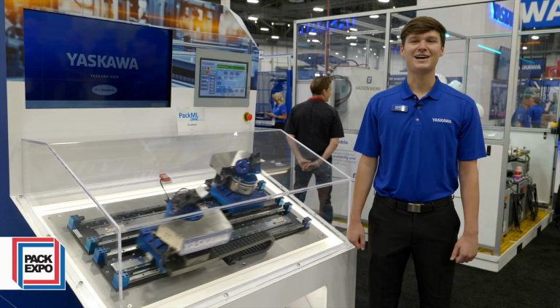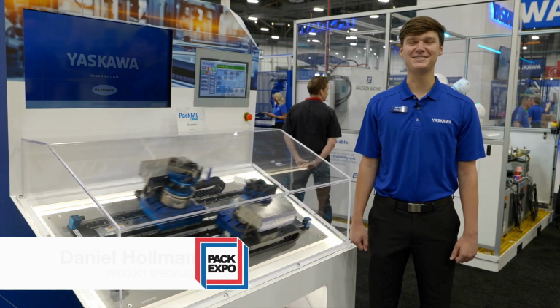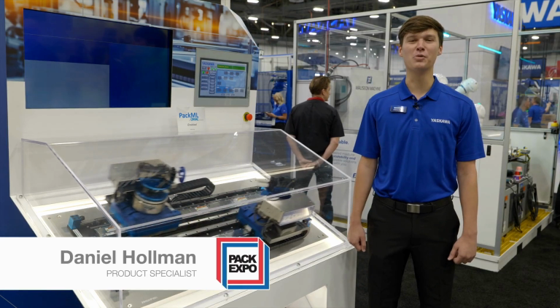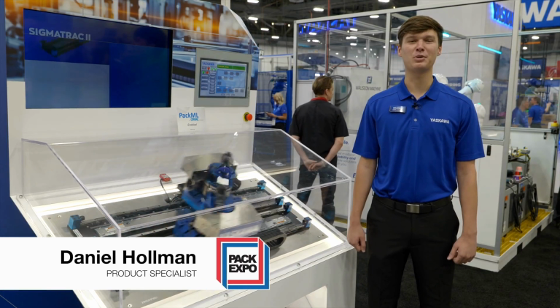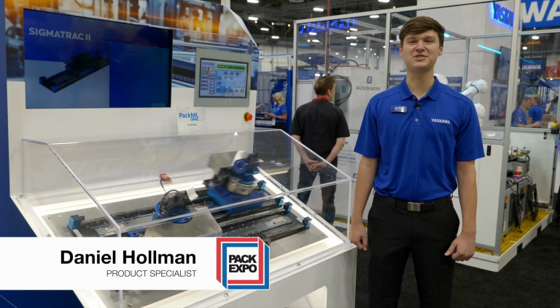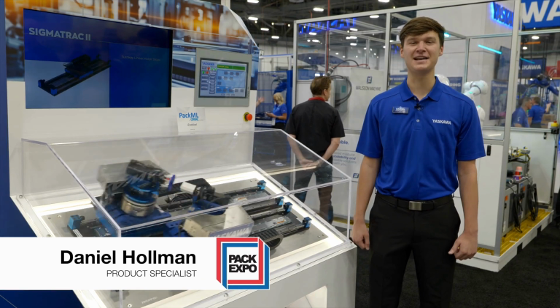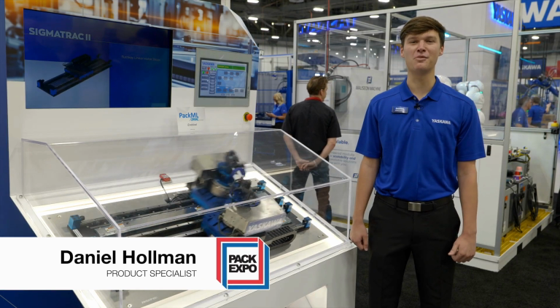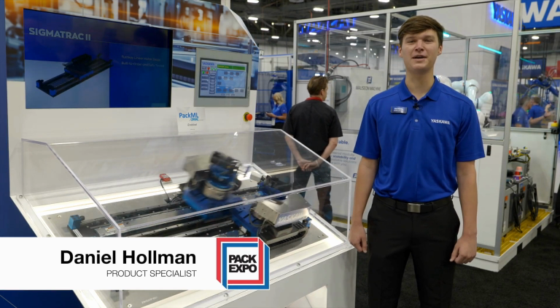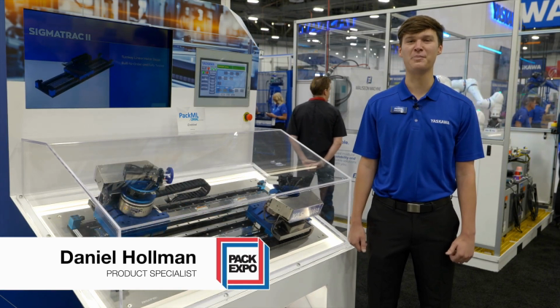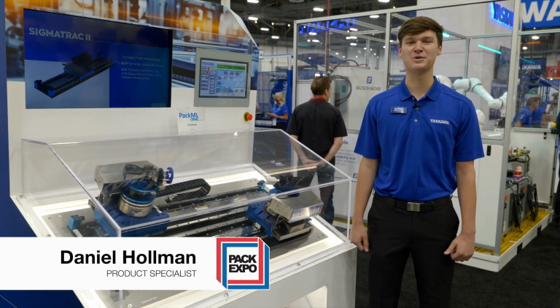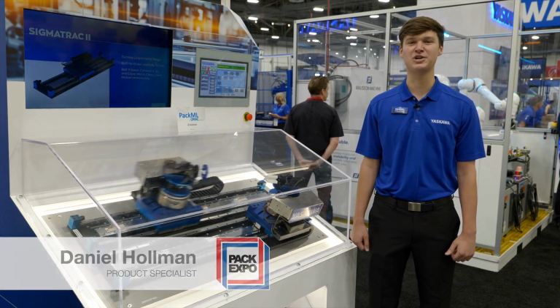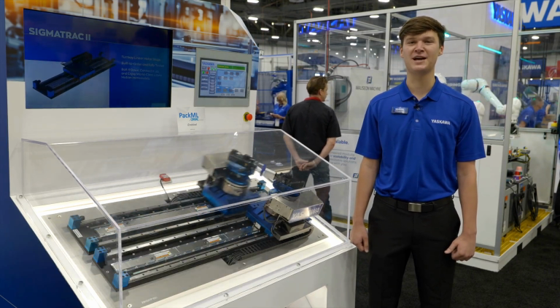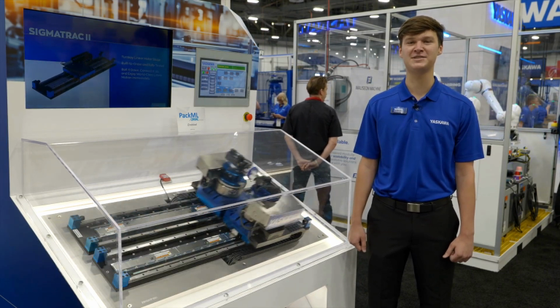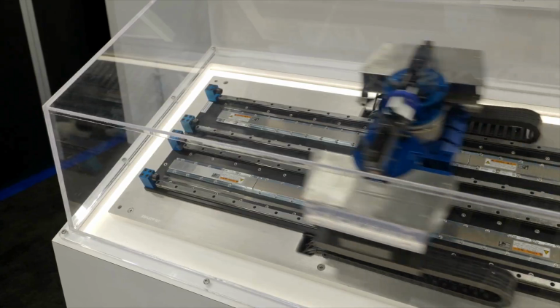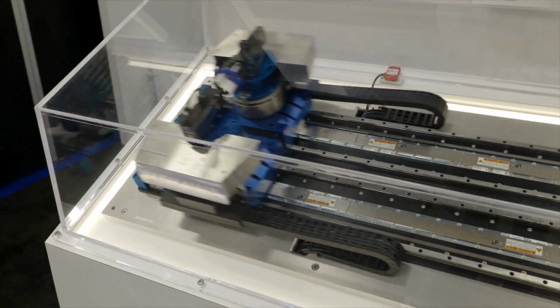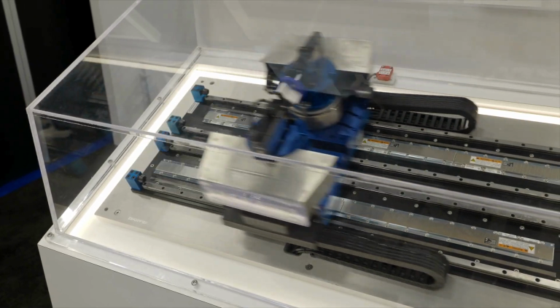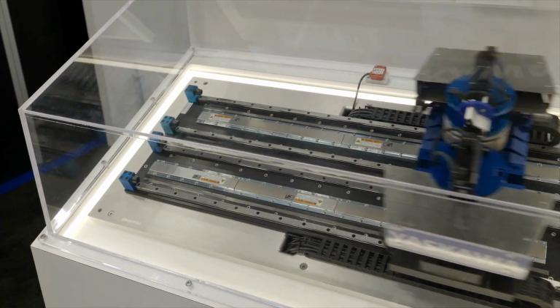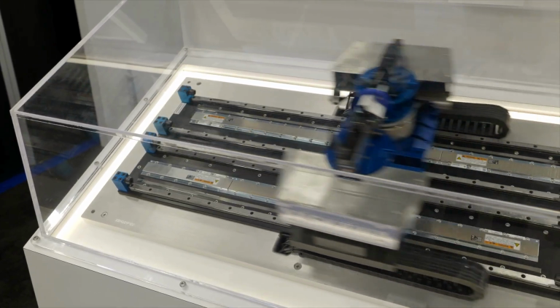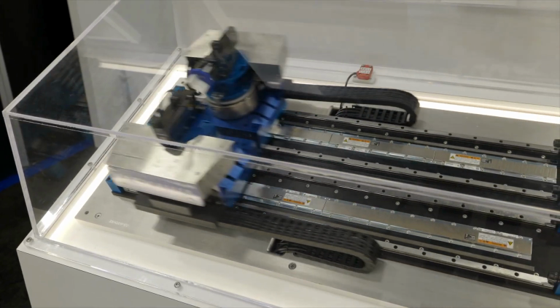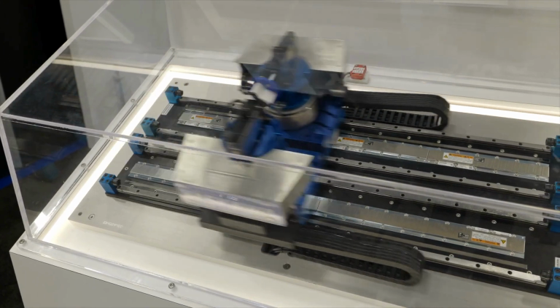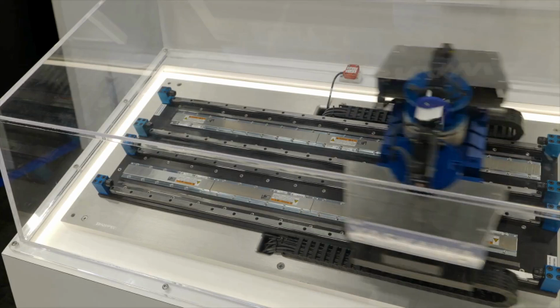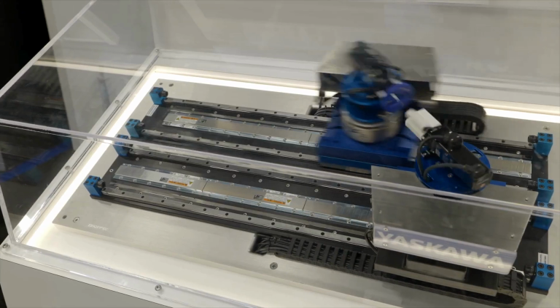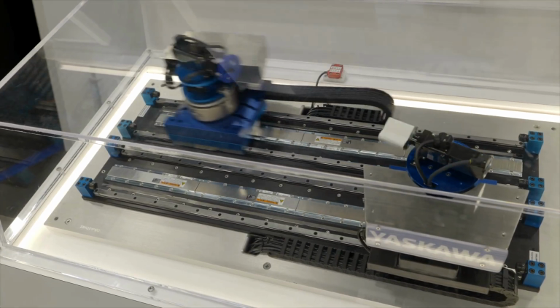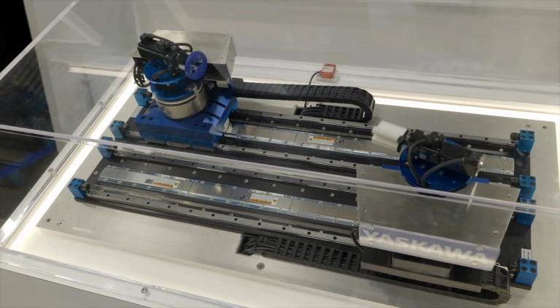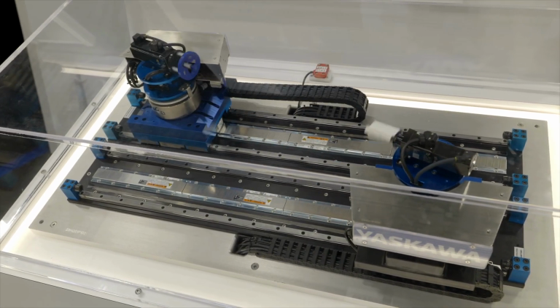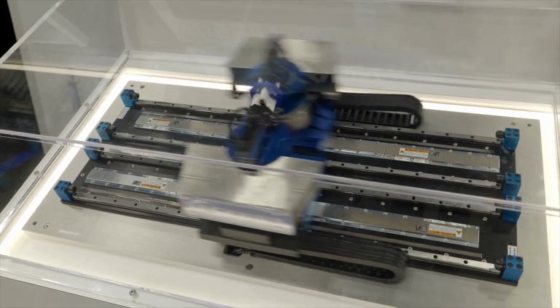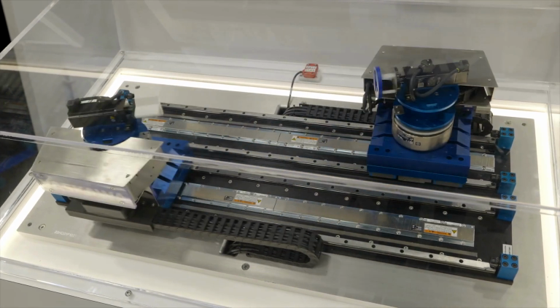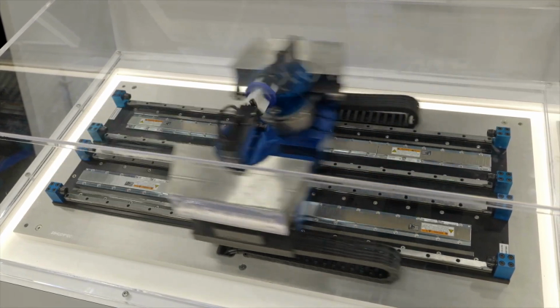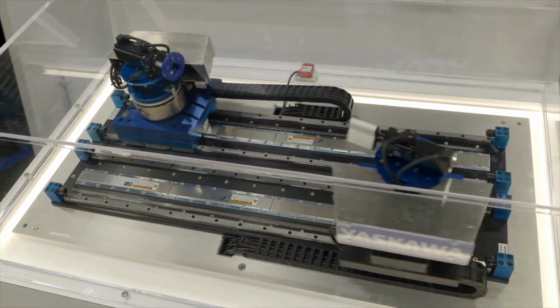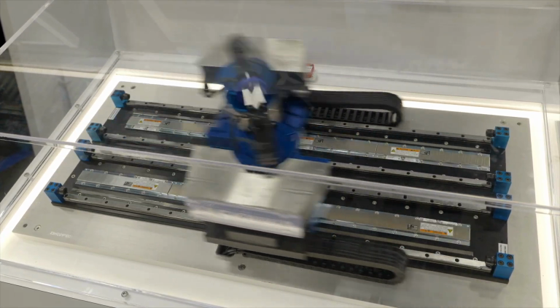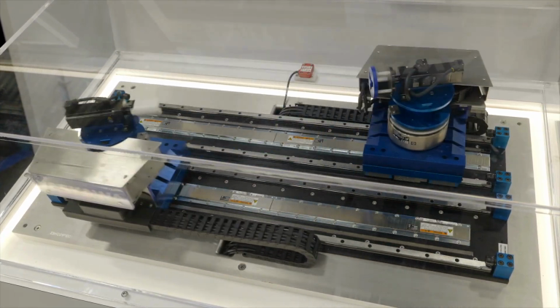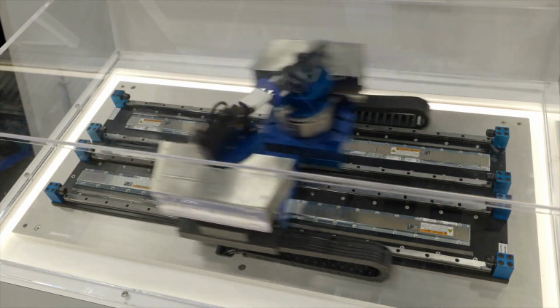Hi, this is Daniel Holman, Product Specialist at Yaskawa America, here at the PAC Expo Trade Show in Las Vegas. Today we're going to be showcasing our collaborative robots, automated AI systems, and our synchronized motion demo with Sigma X servos and the iCube control platform.